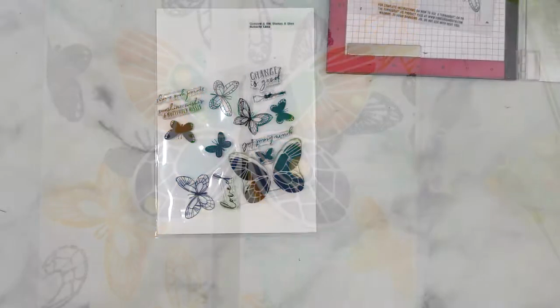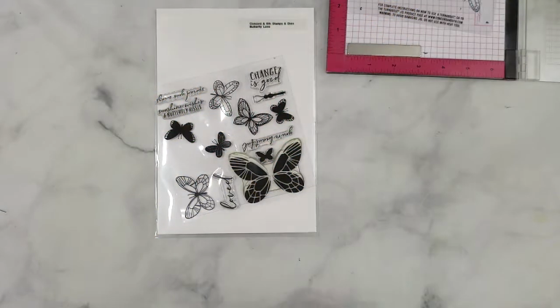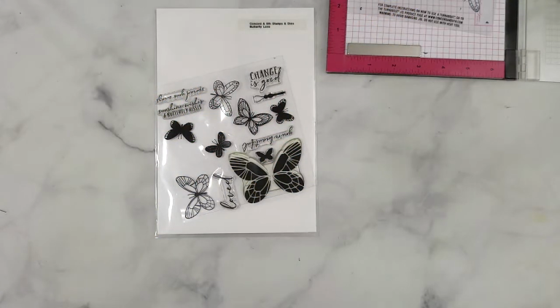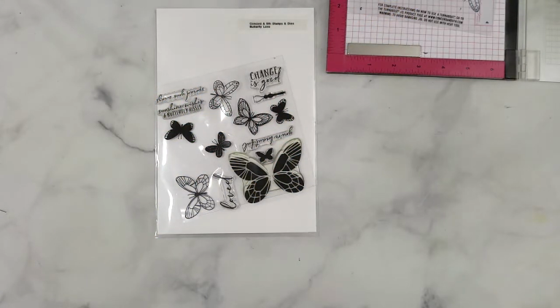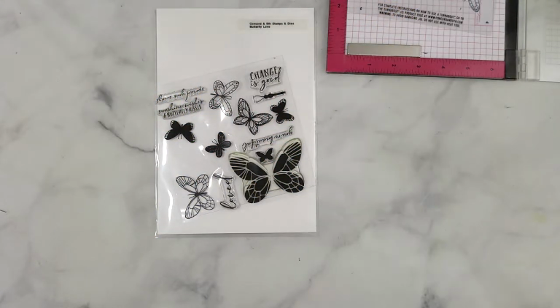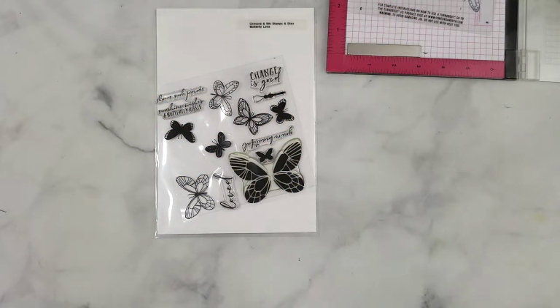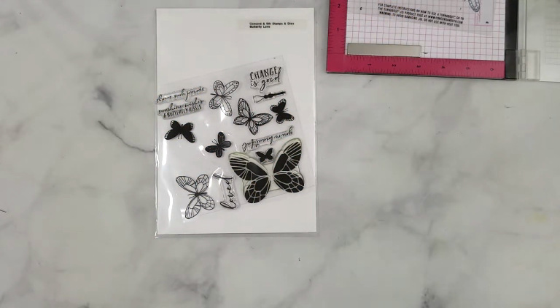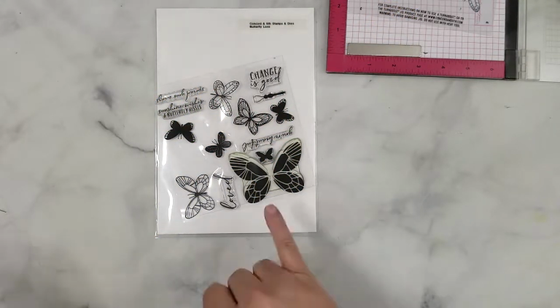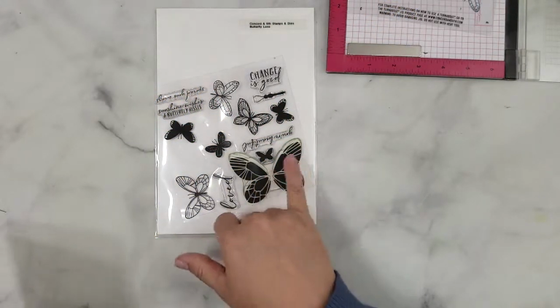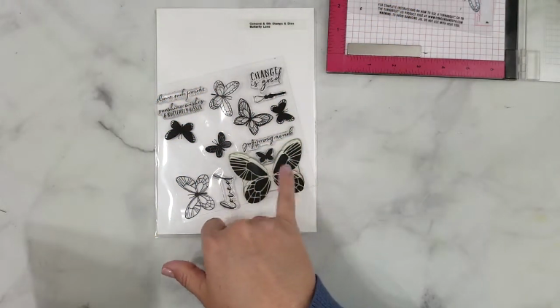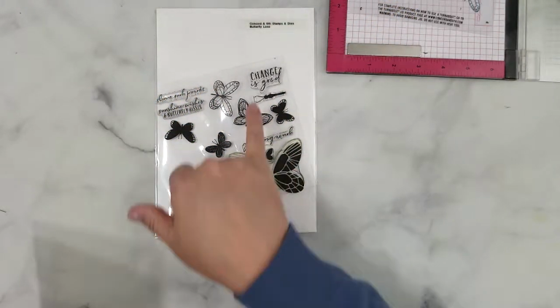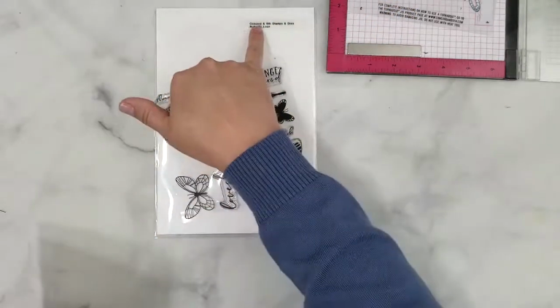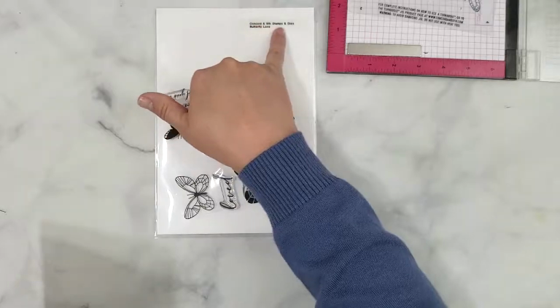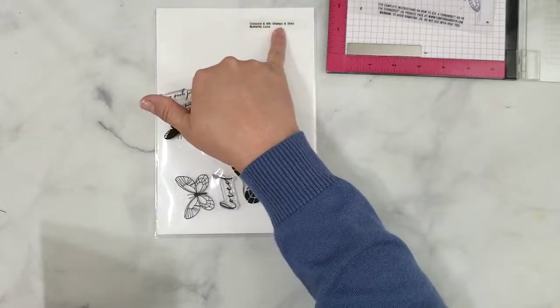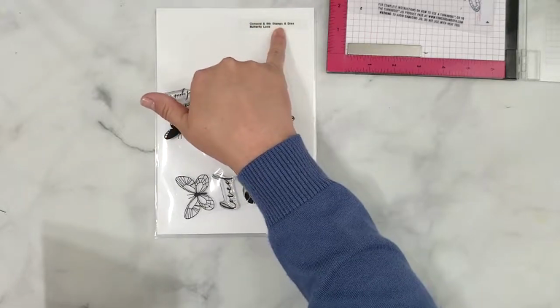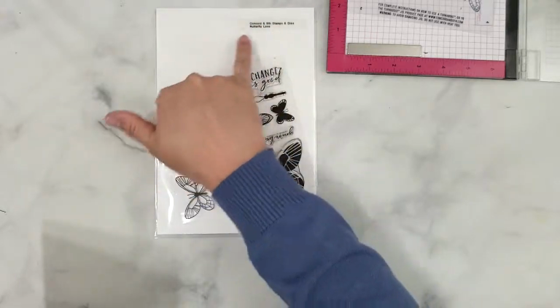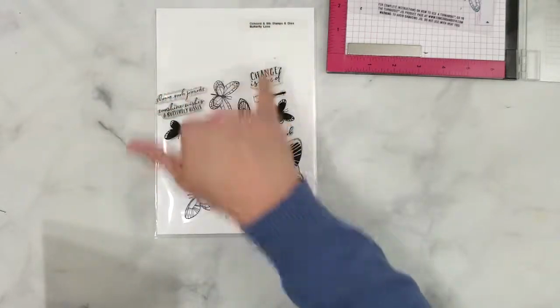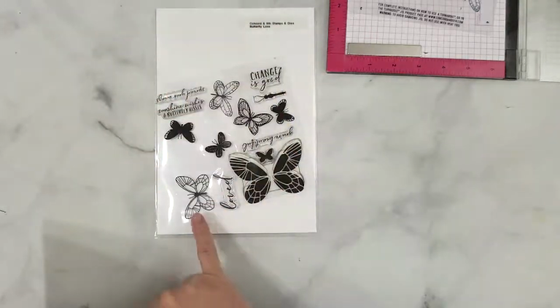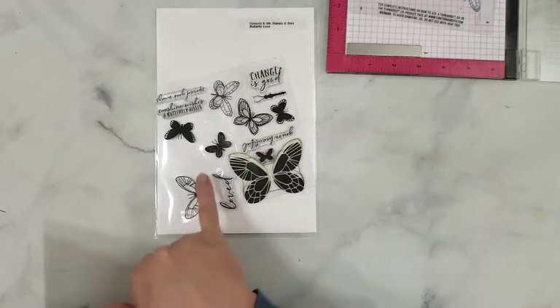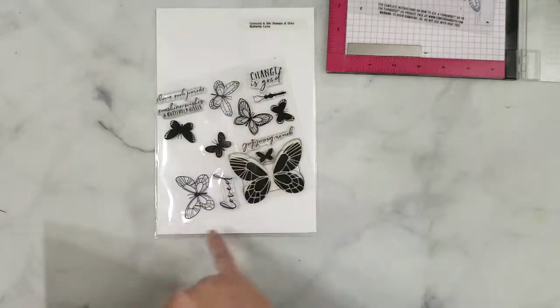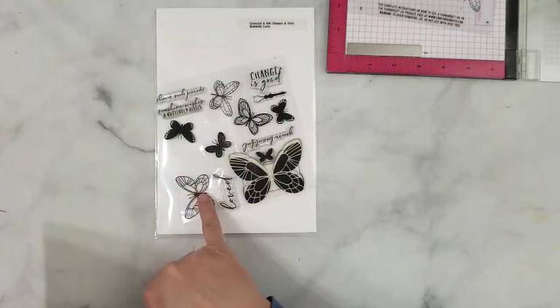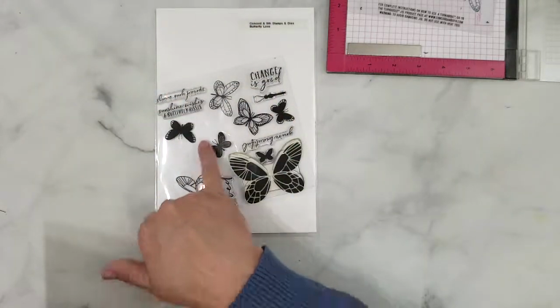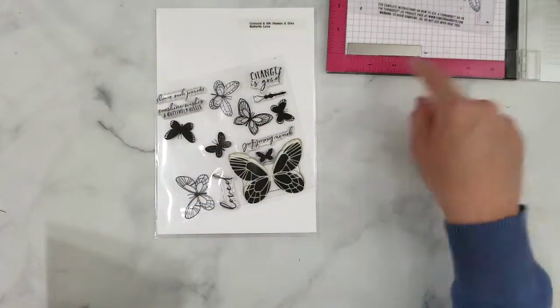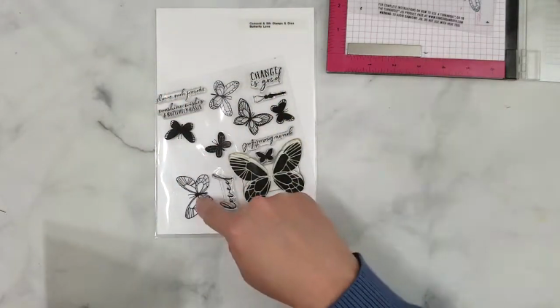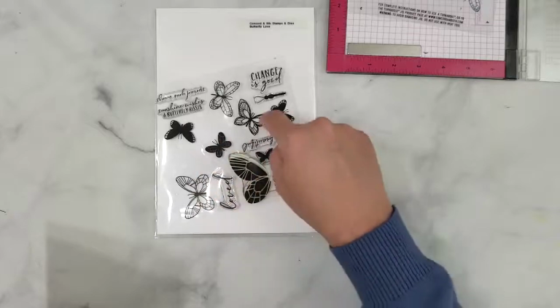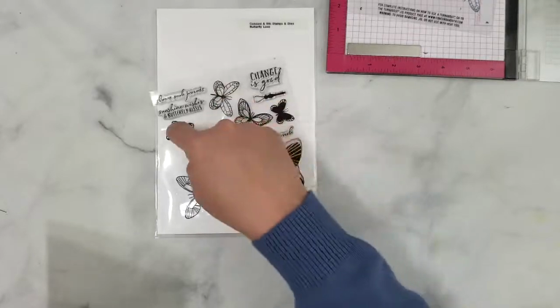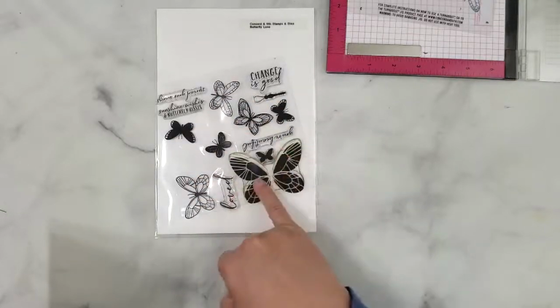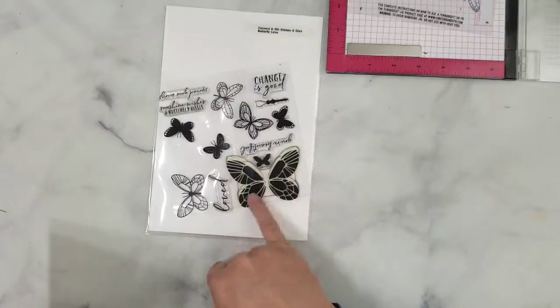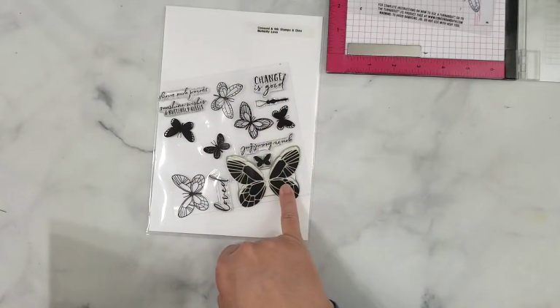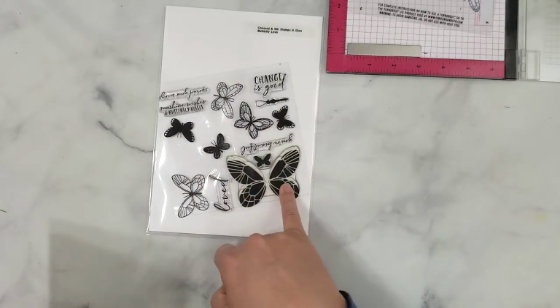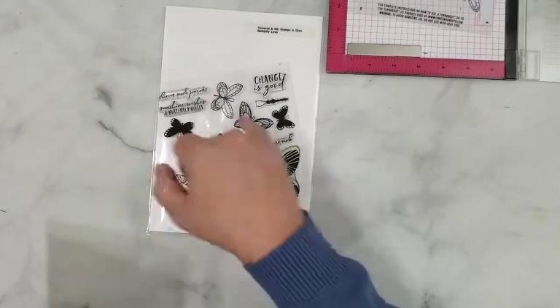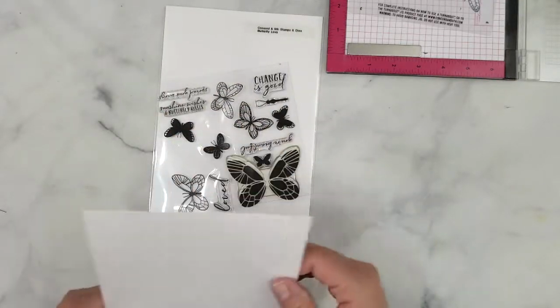Here's the Concord & 9th Butterfly Love Stamp that includes a Turnabout Stamp, a large and small butterfly along with several sentiments, and here's the coordinating die set.